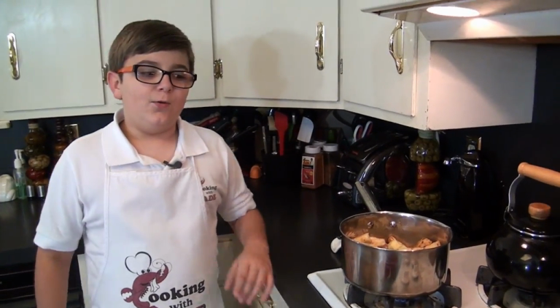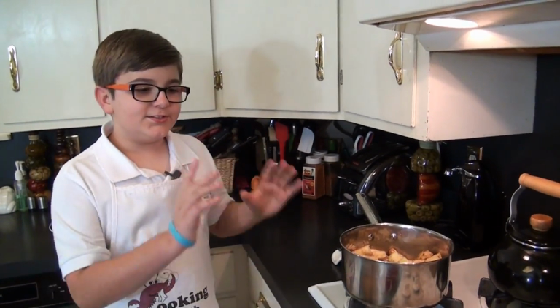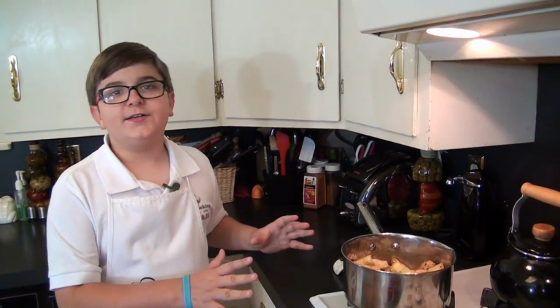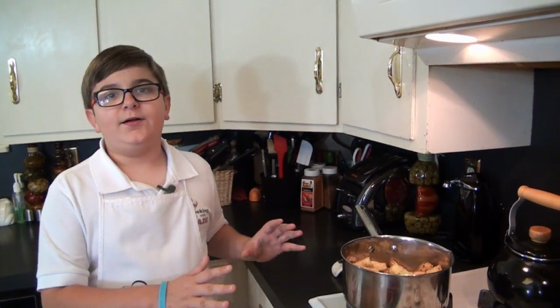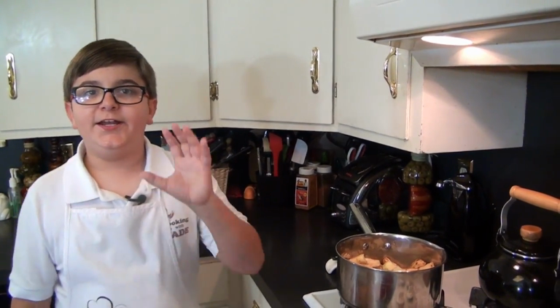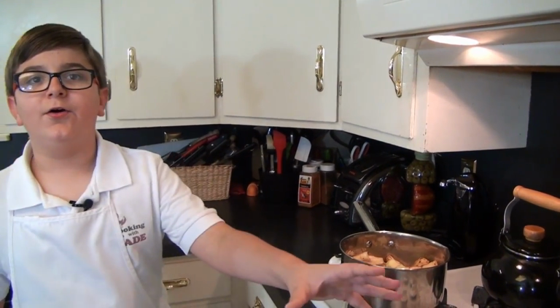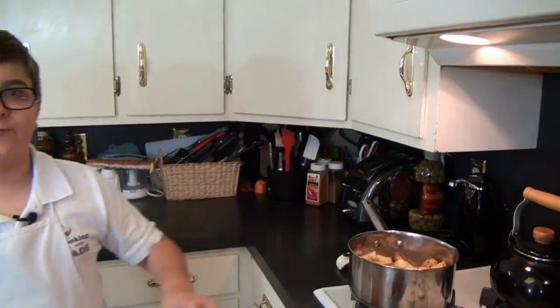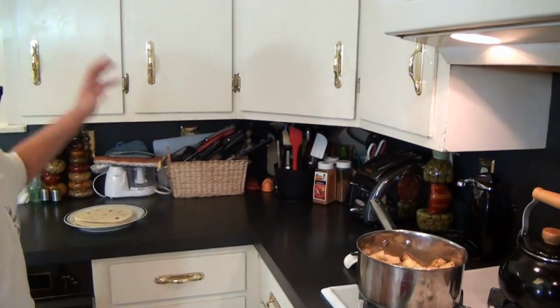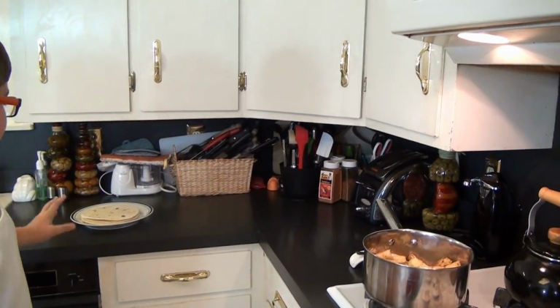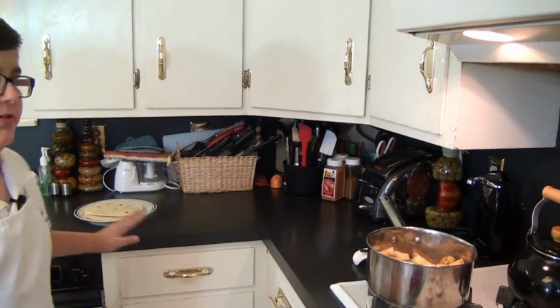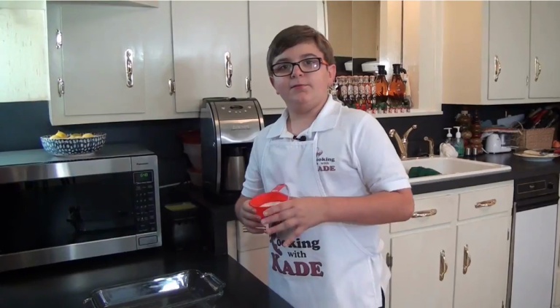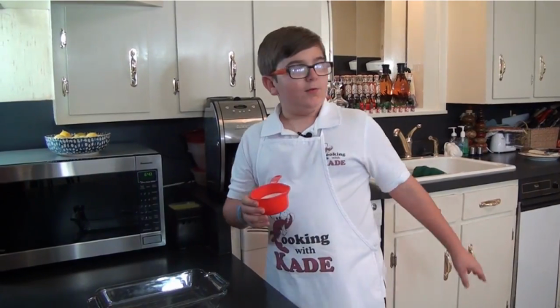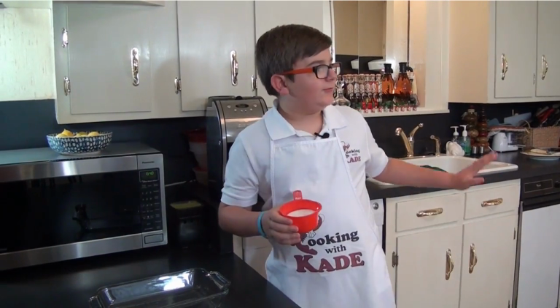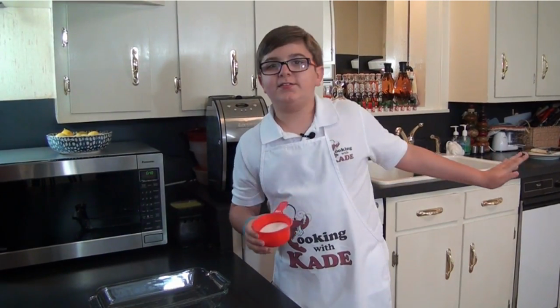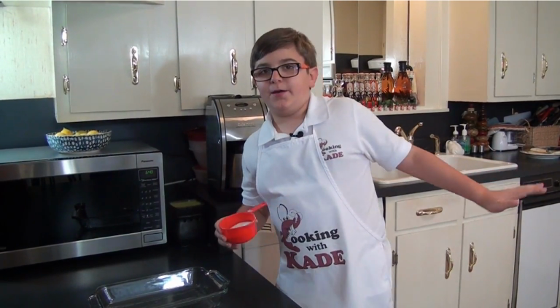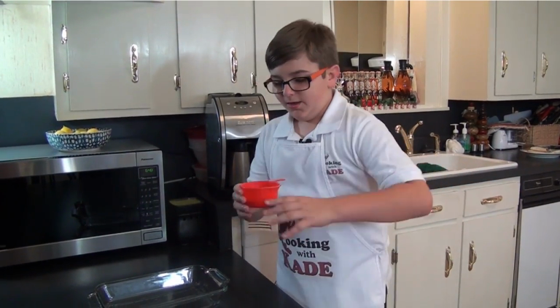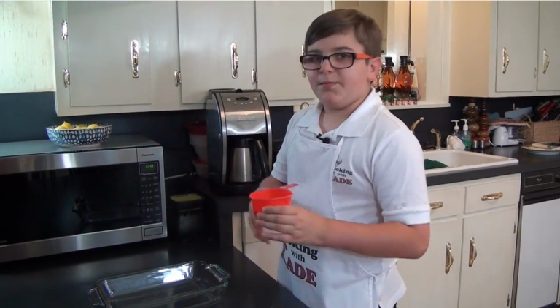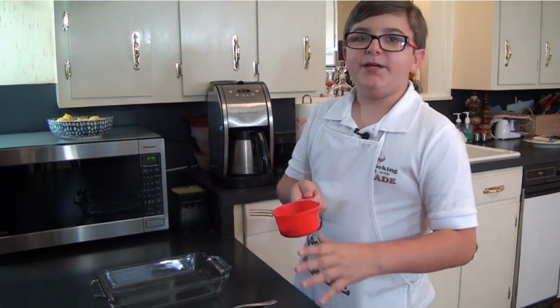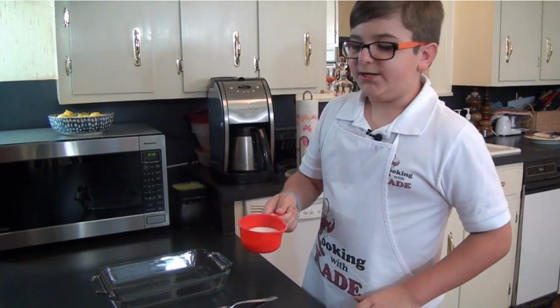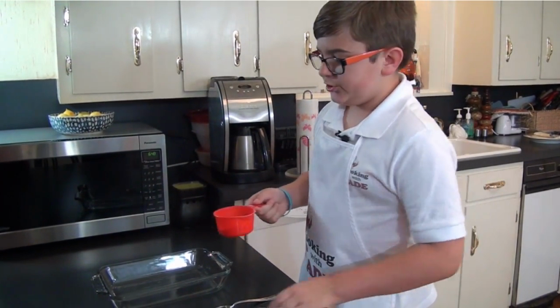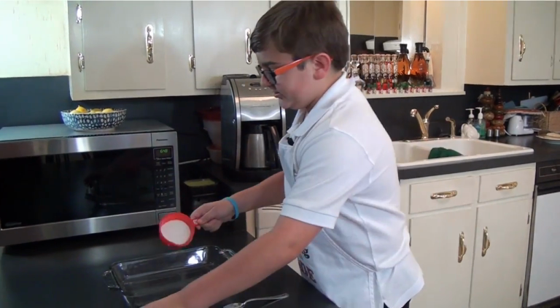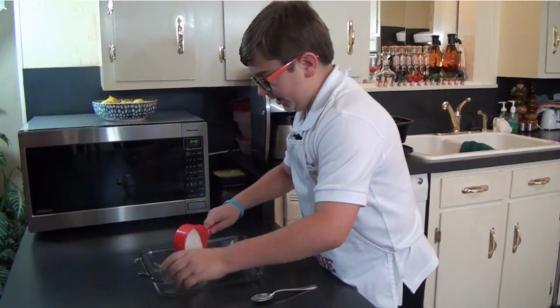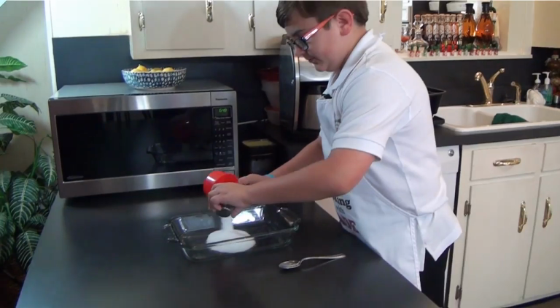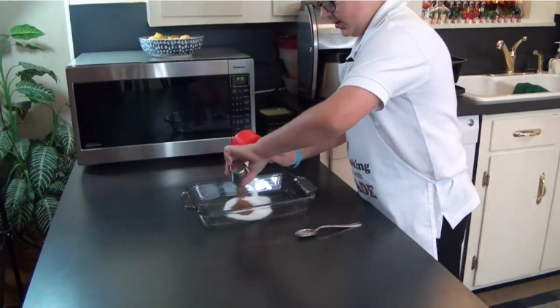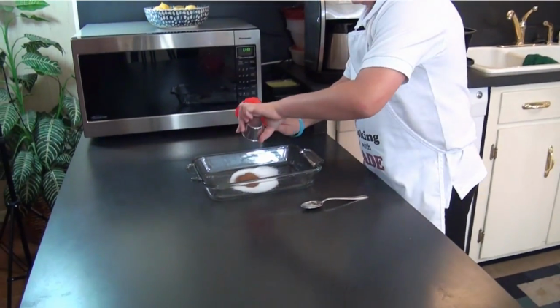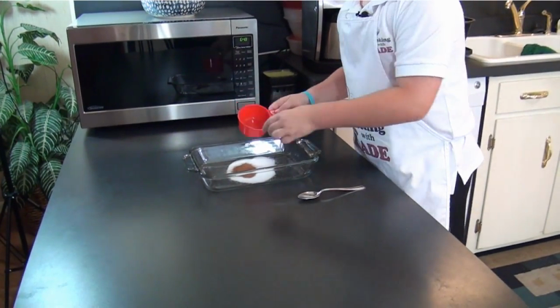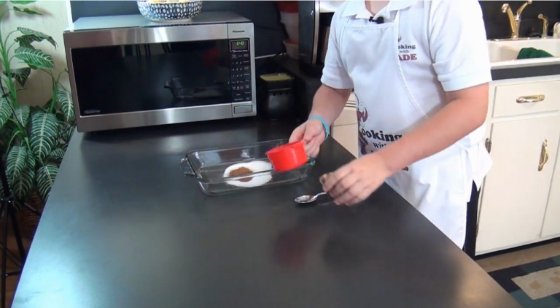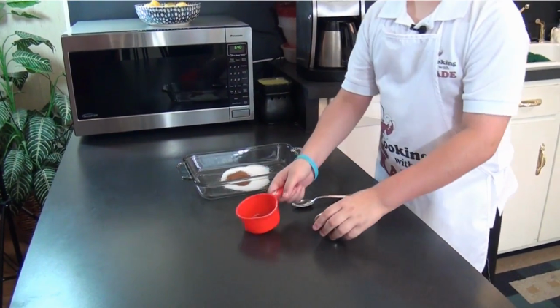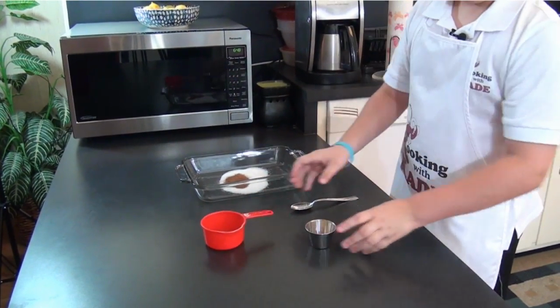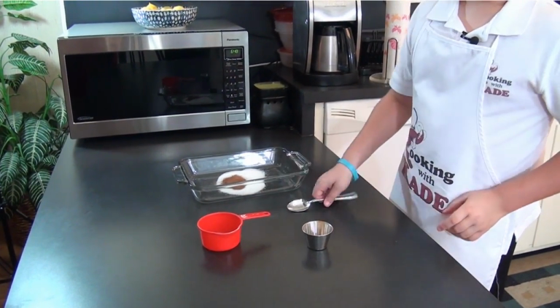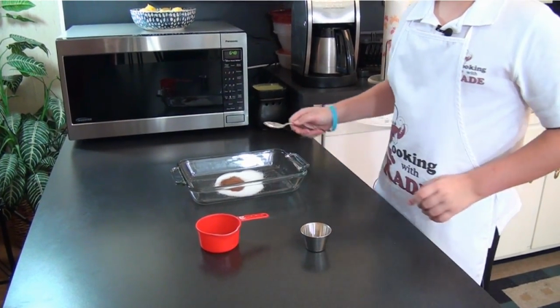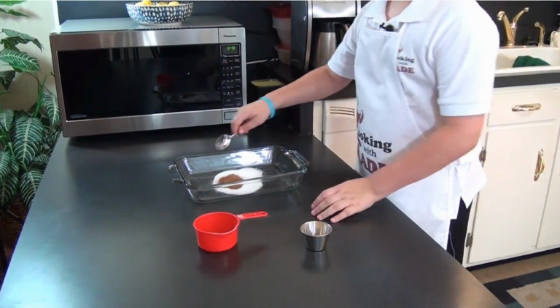While this is cooking down, I'm going to heat up my oil to fry up the flour tortillas. While we wait for that to heat up, I'm going to mix the rest of the sugar and cinnamon together, and that's what we're going to coat our shells in.